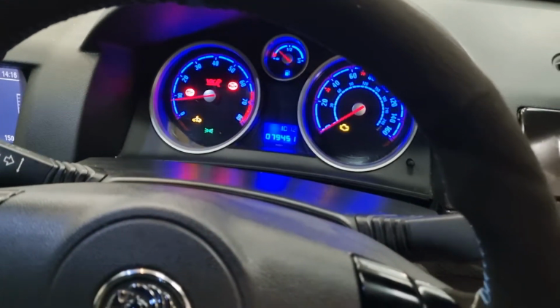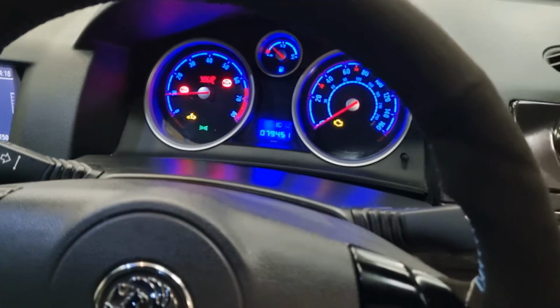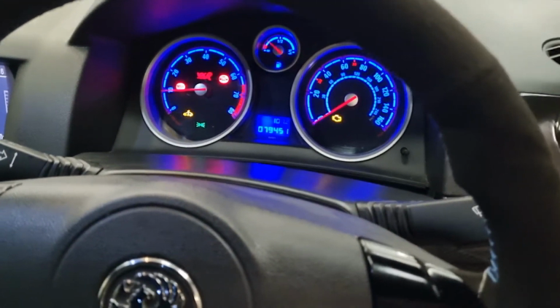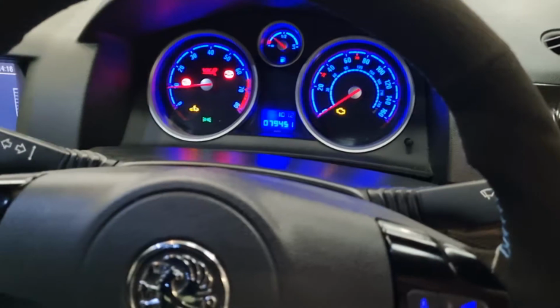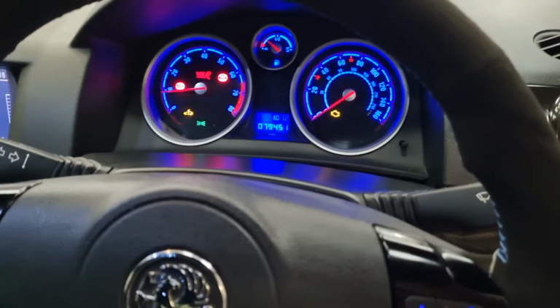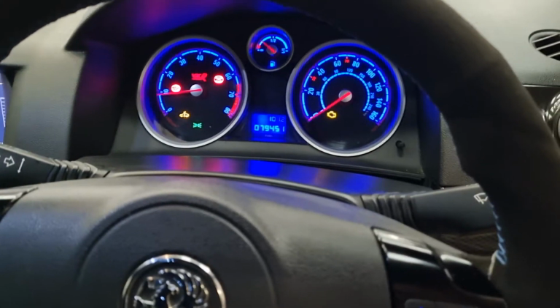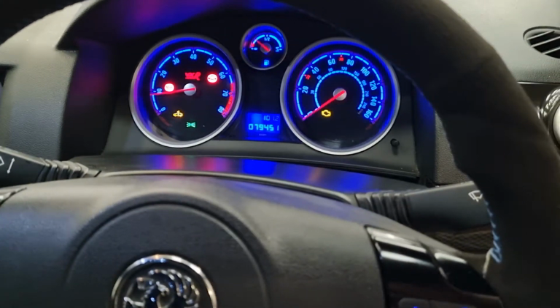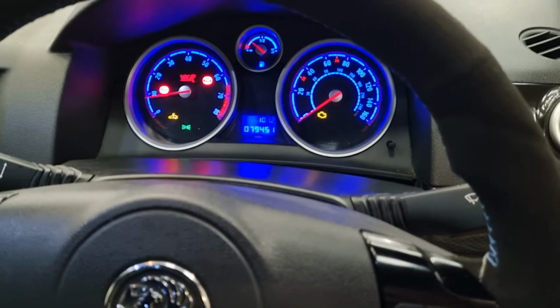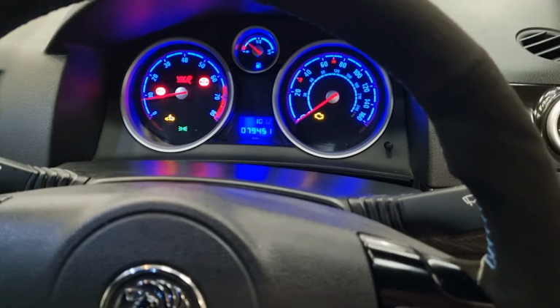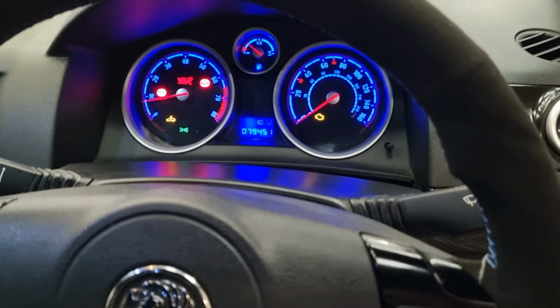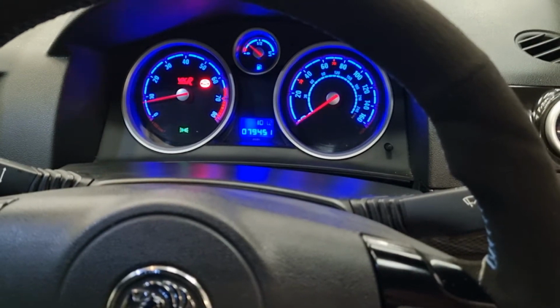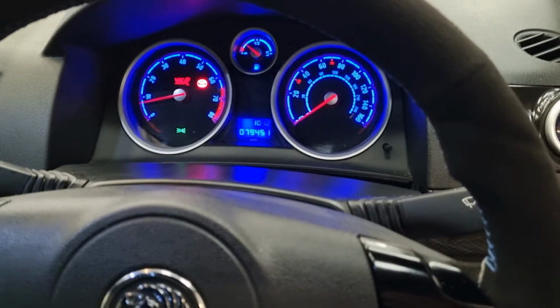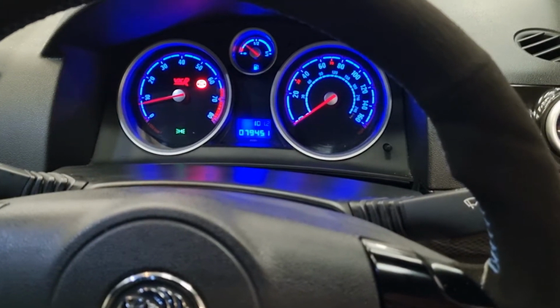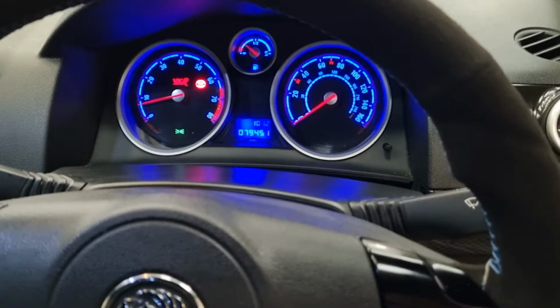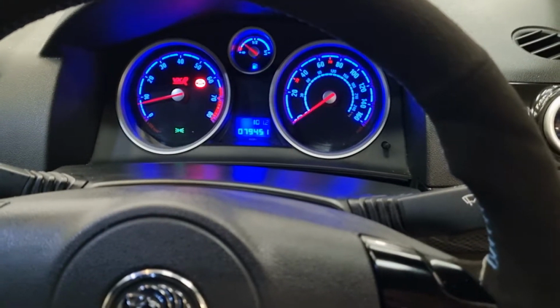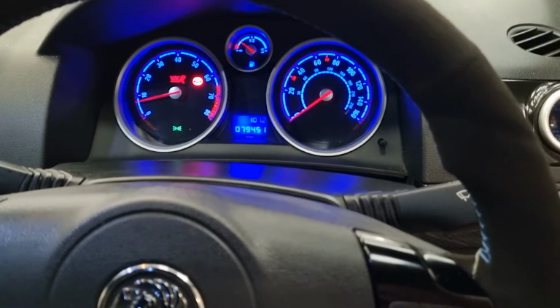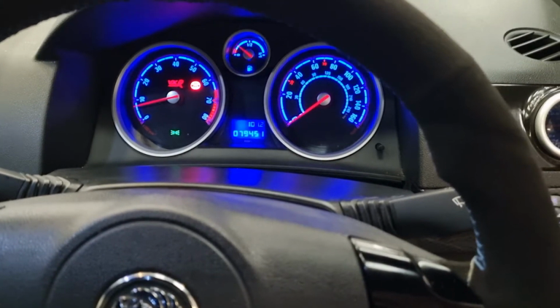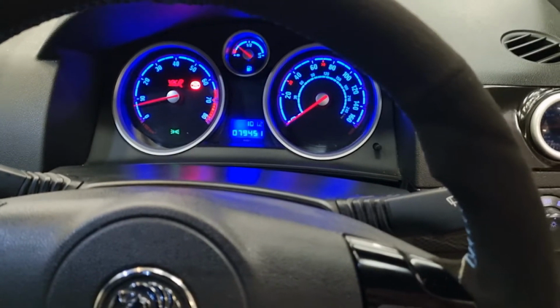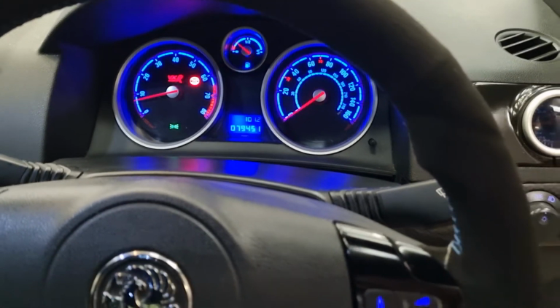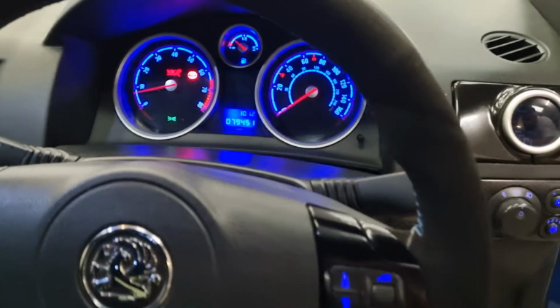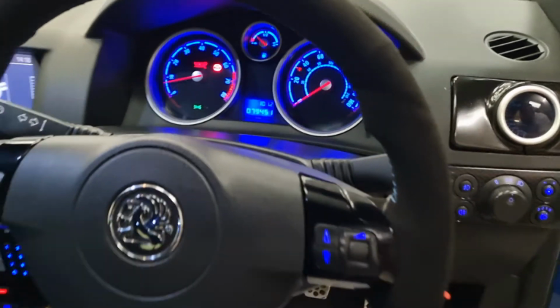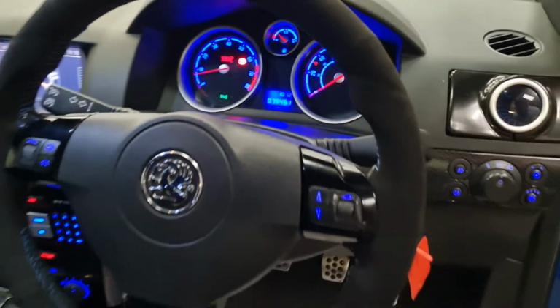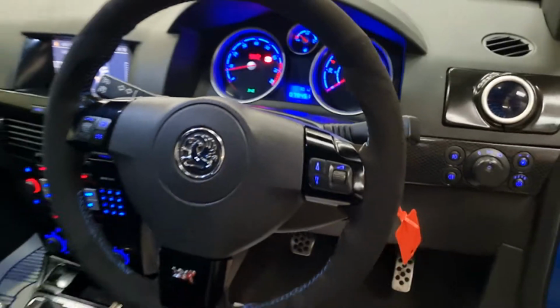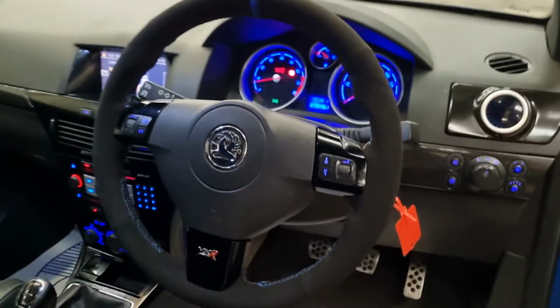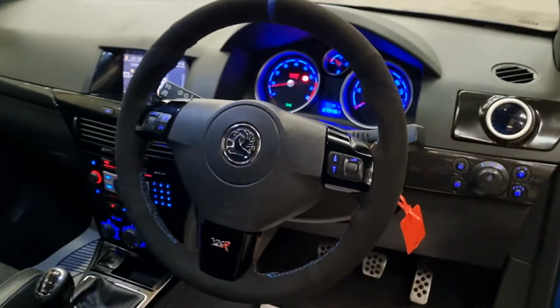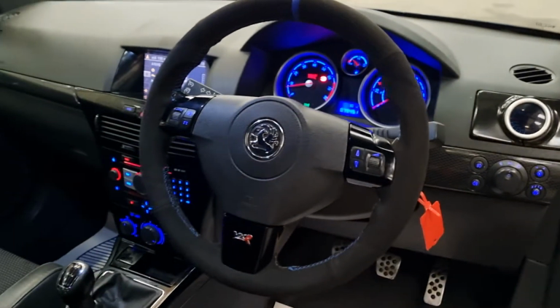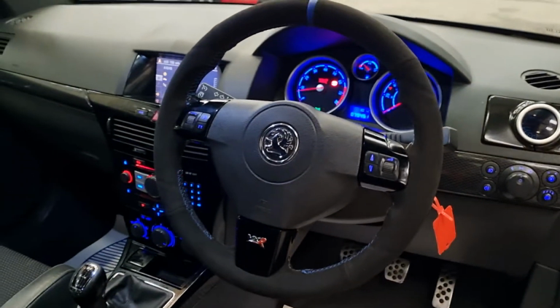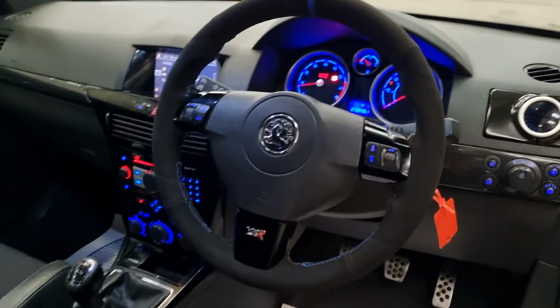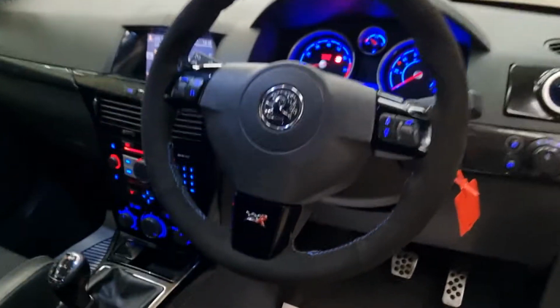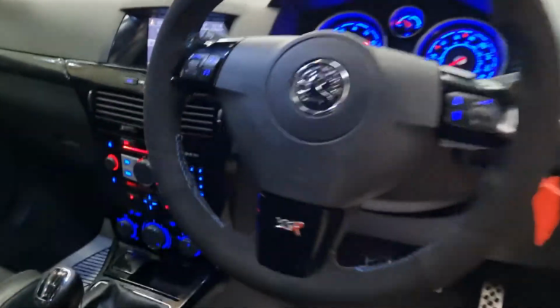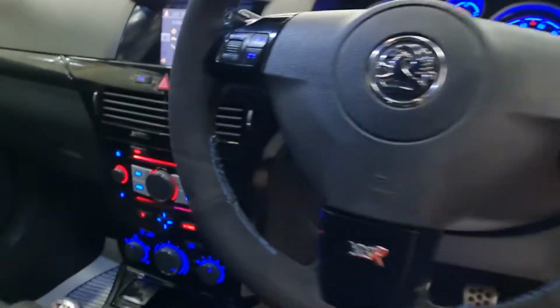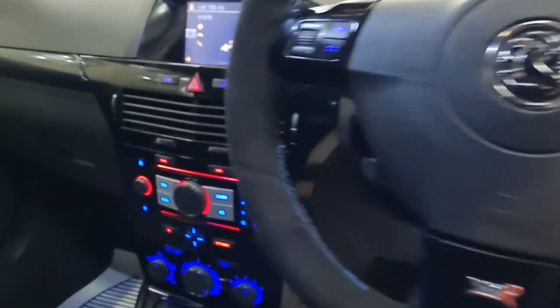As you can see, 79,000 miles. It comes with full service history as well.